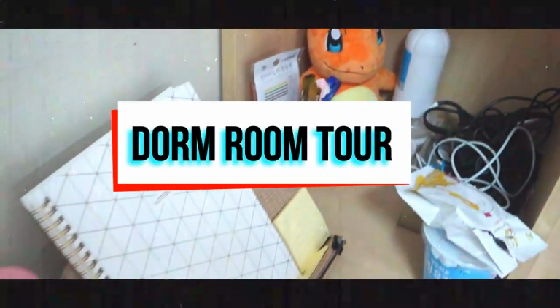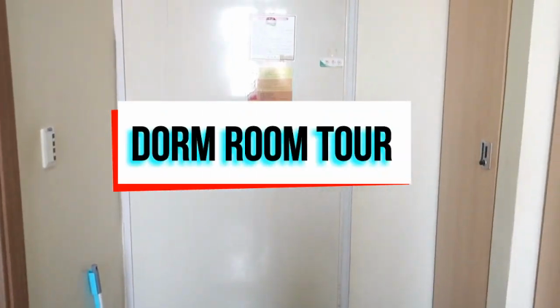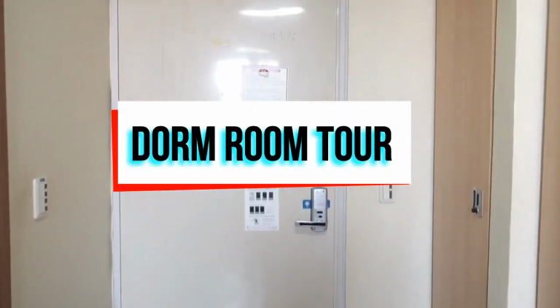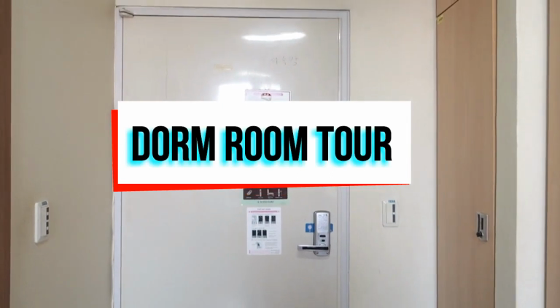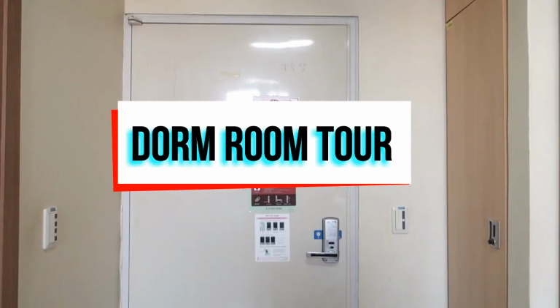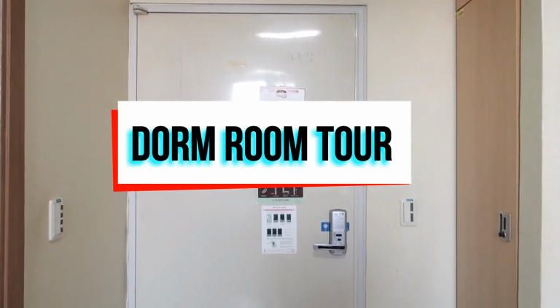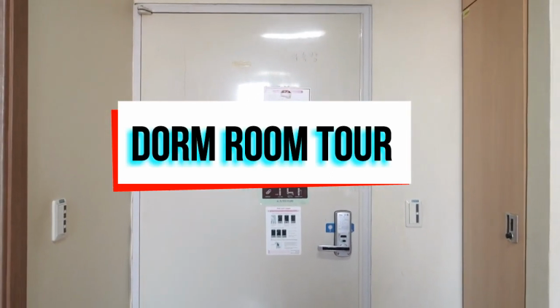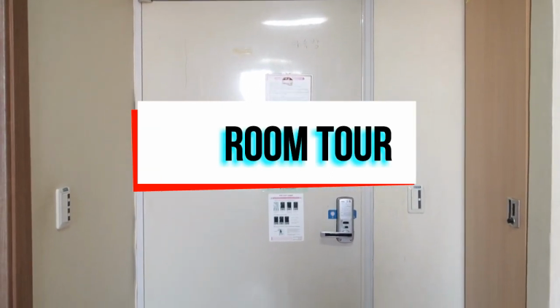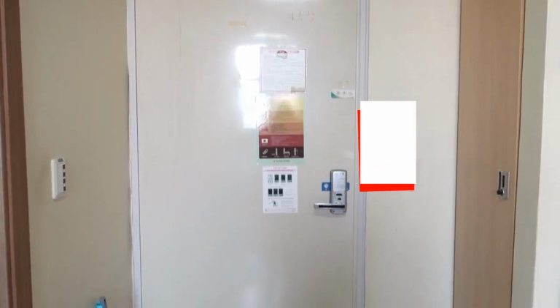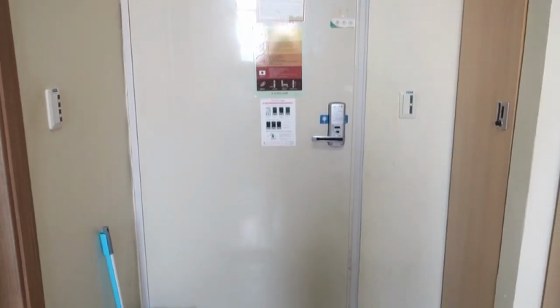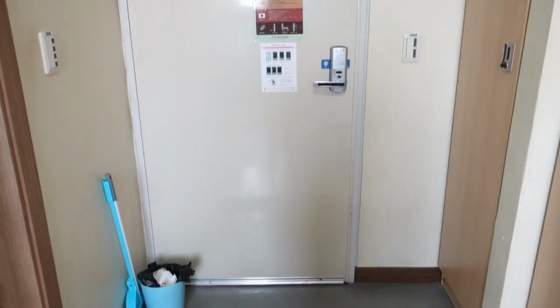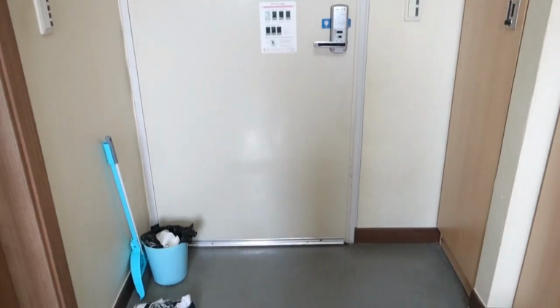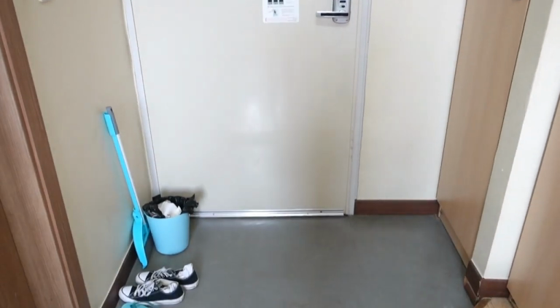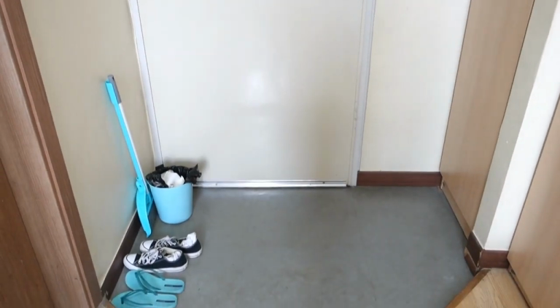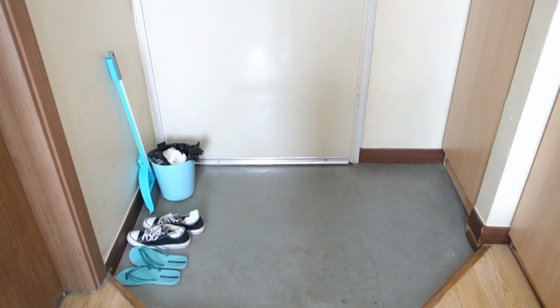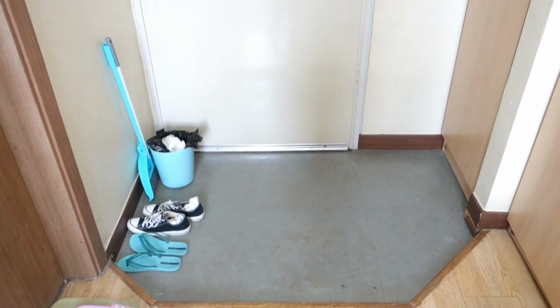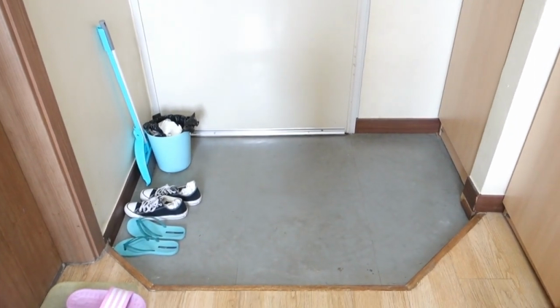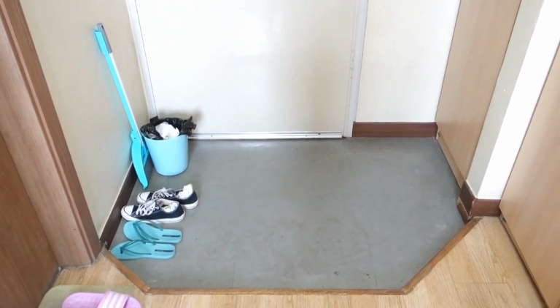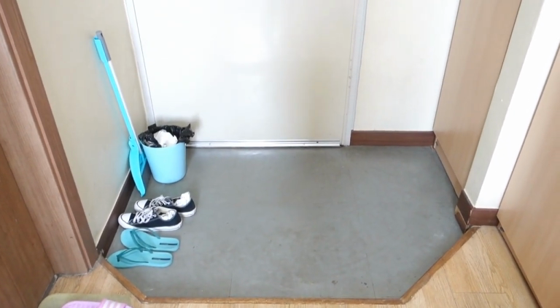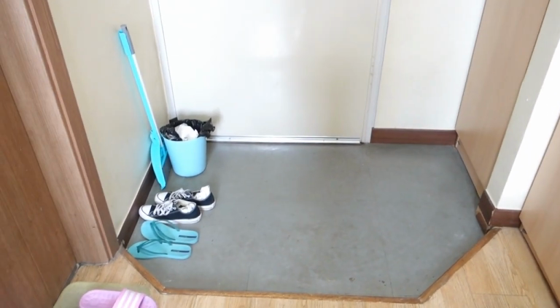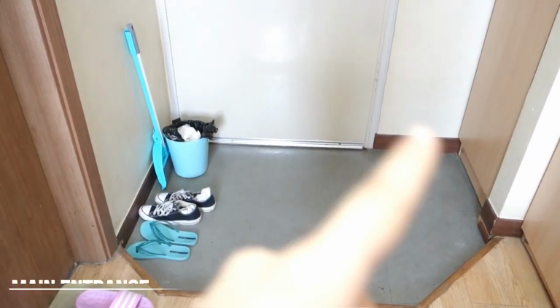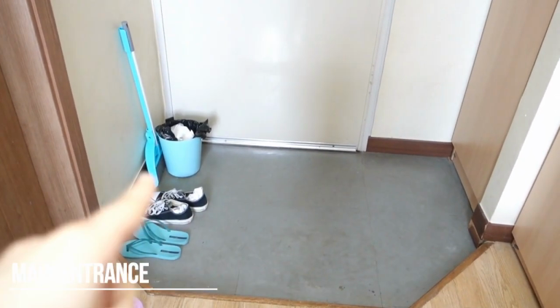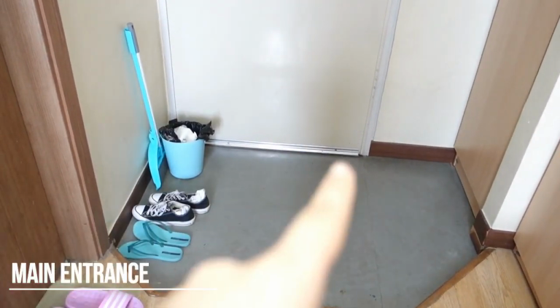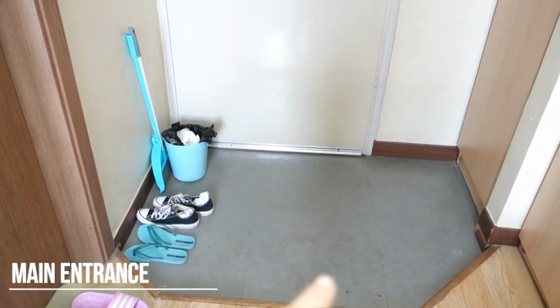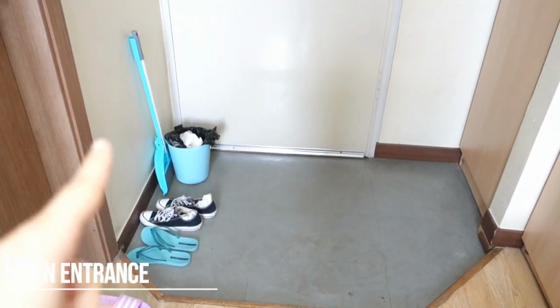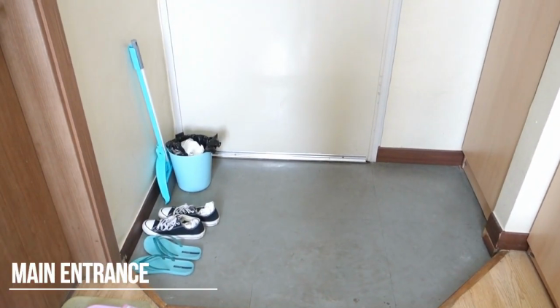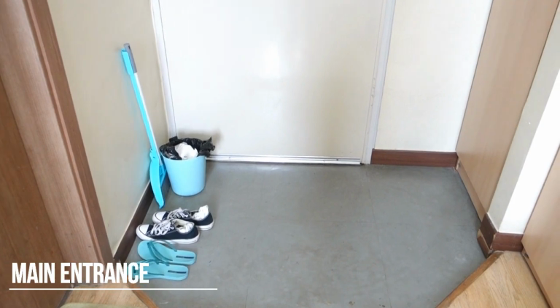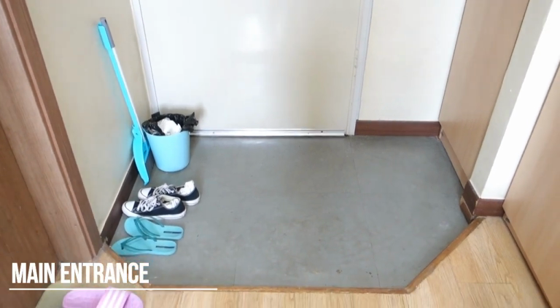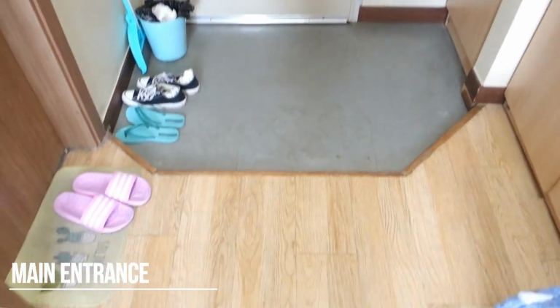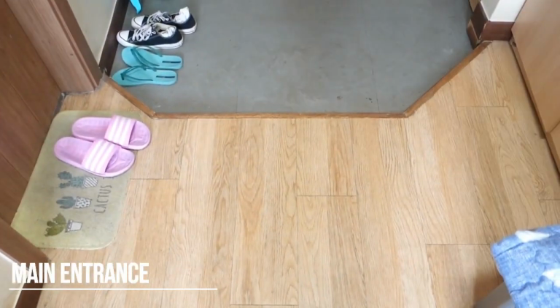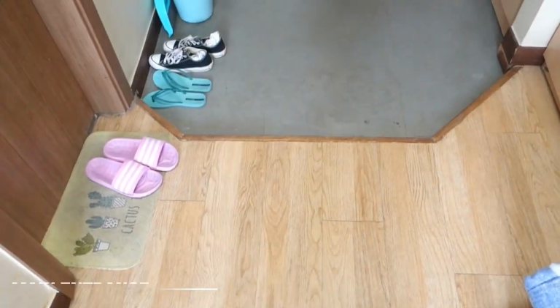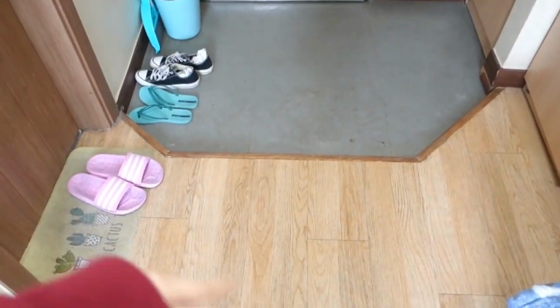Hey guys and welcome to my dorm room tour. I will start with this small corner here, which is the main entrance. As you can see, you have a small area where you have to put your shoes before coming inside the room.